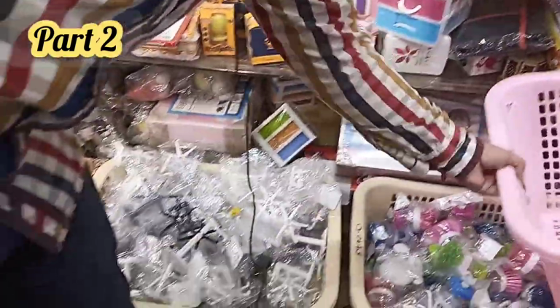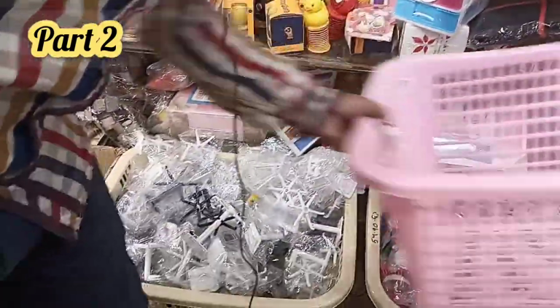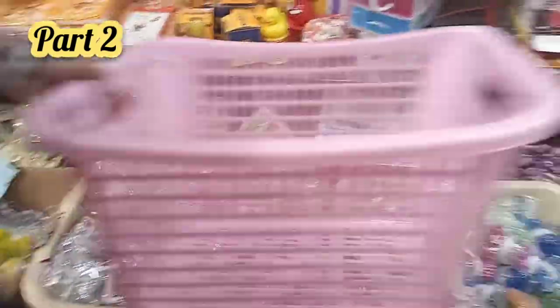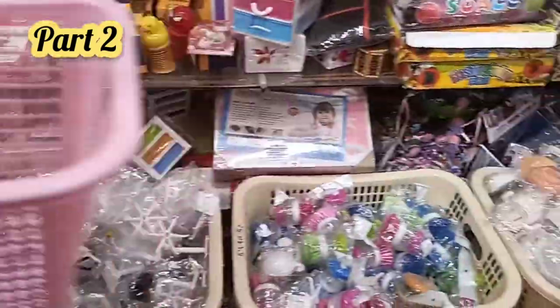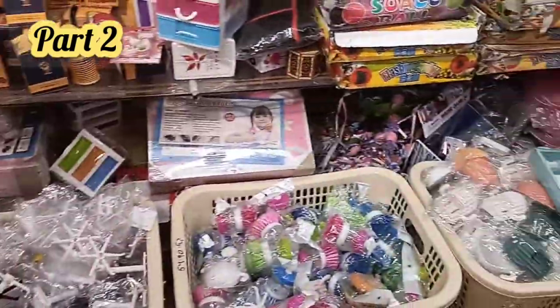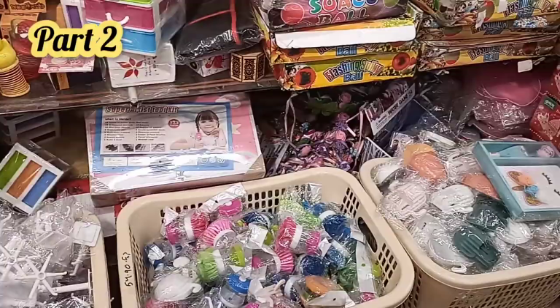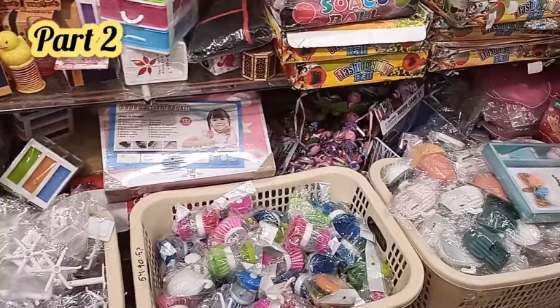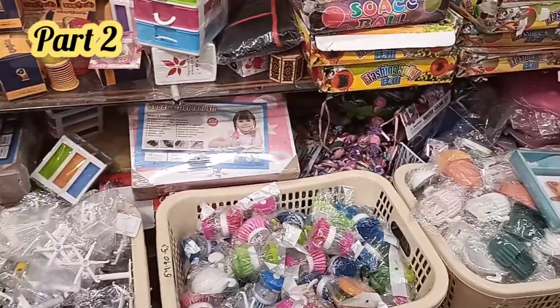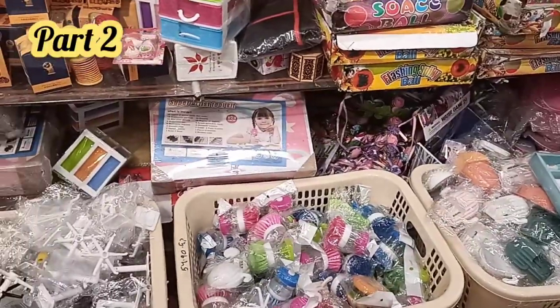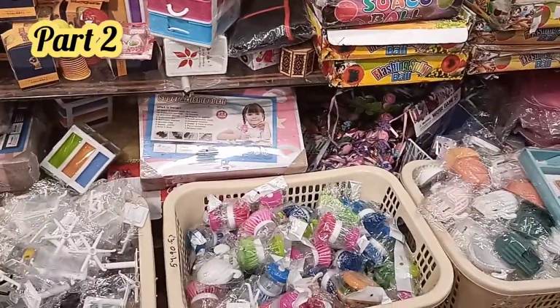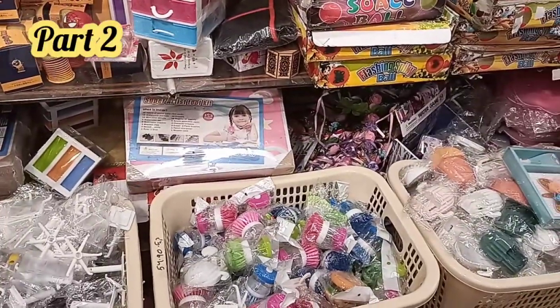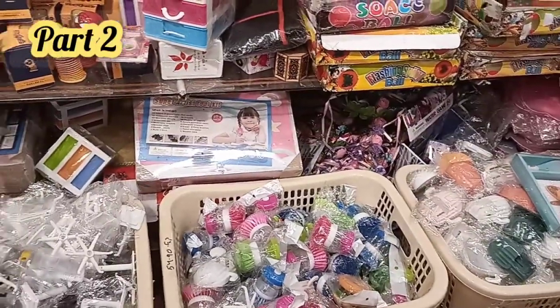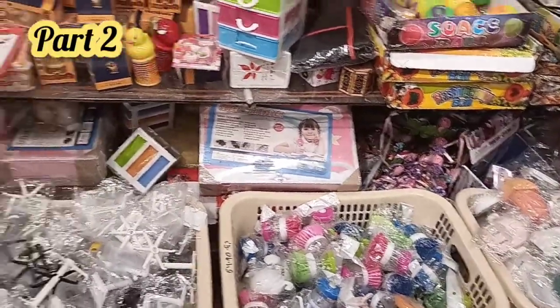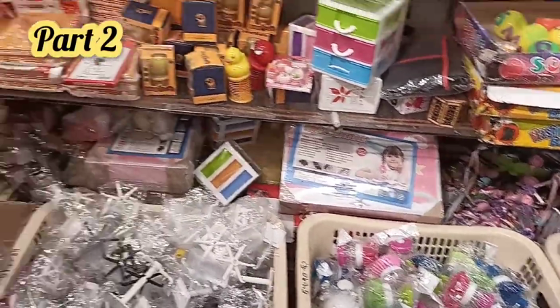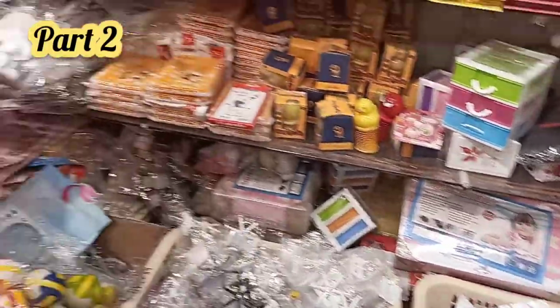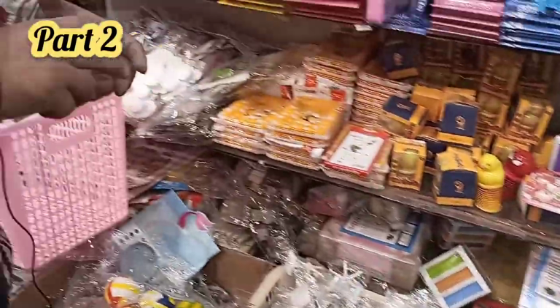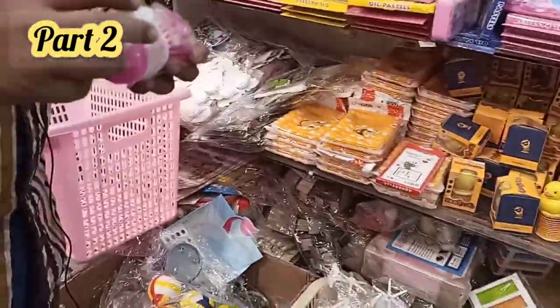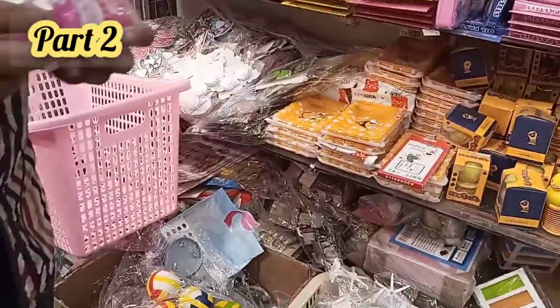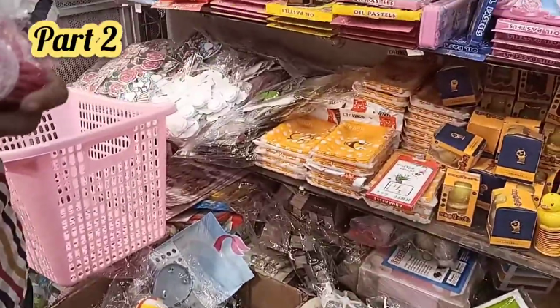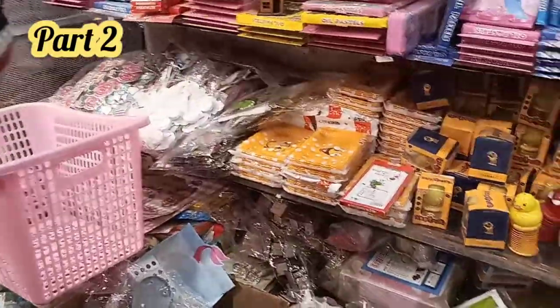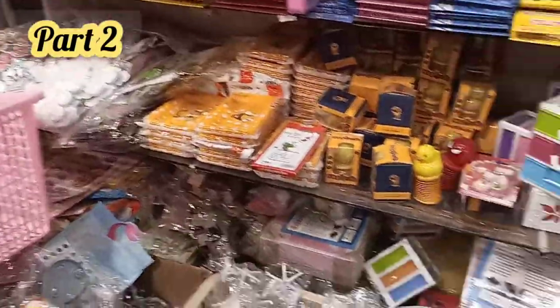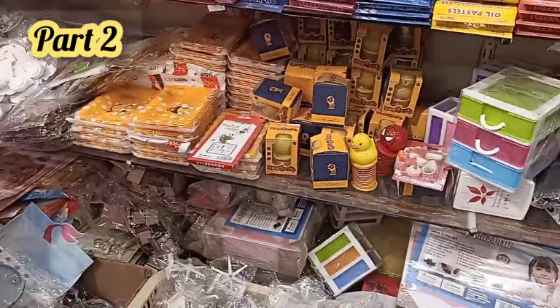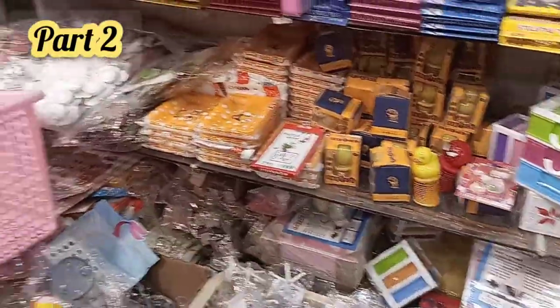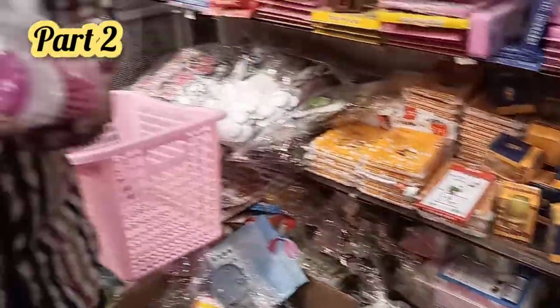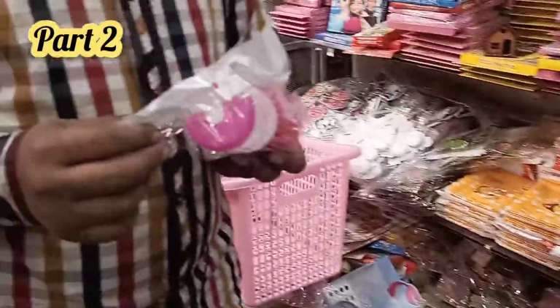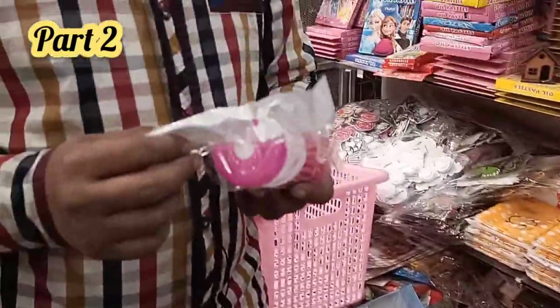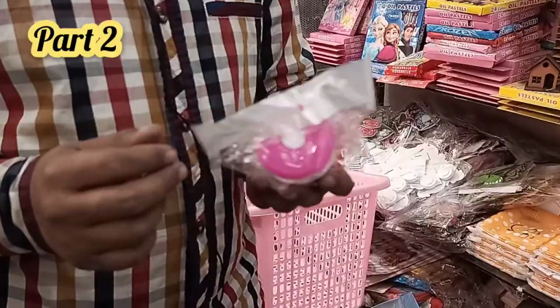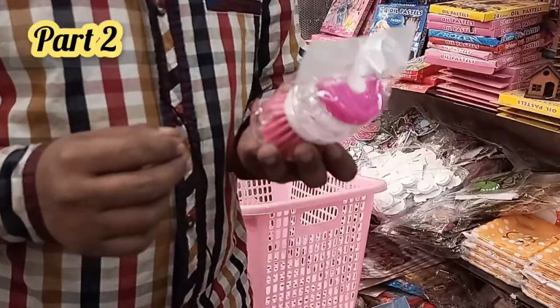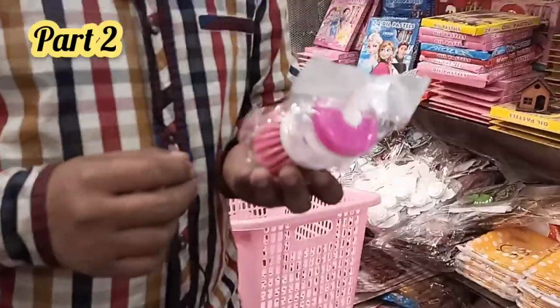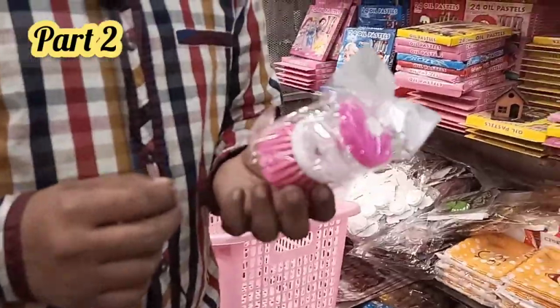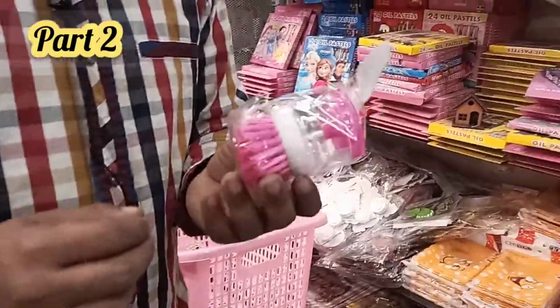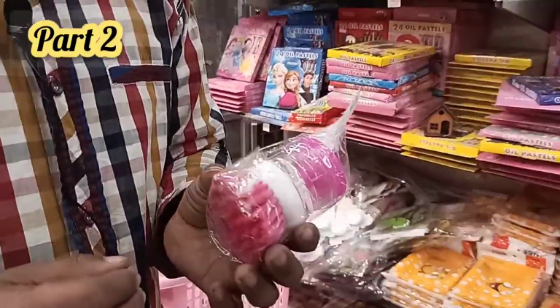This is a brush and this is a cactus. It's a mobile holder — a brush holder.